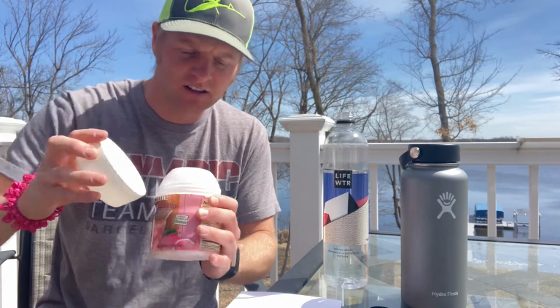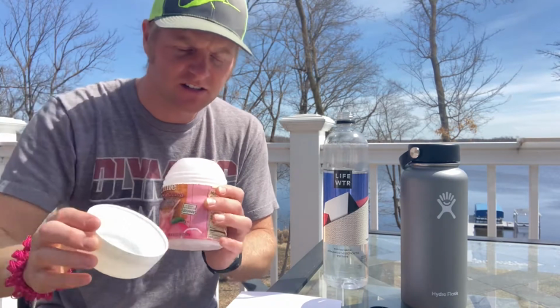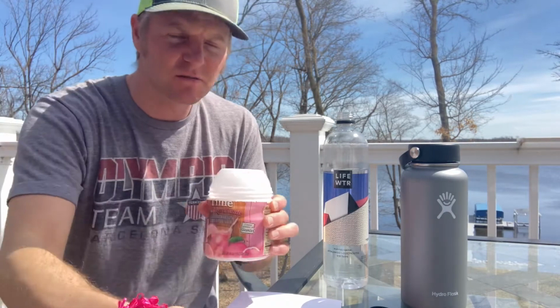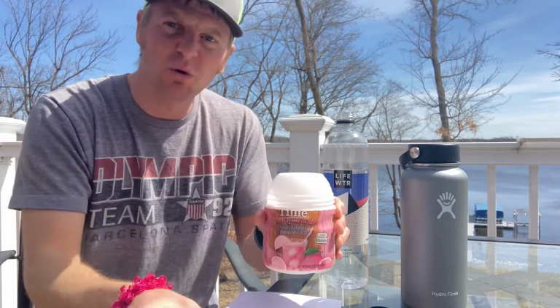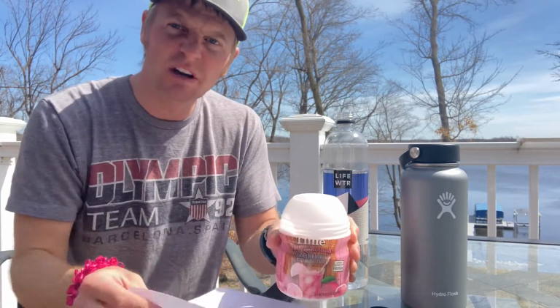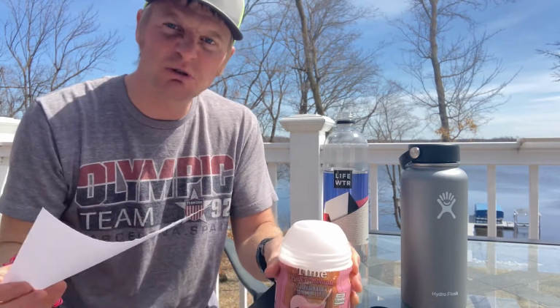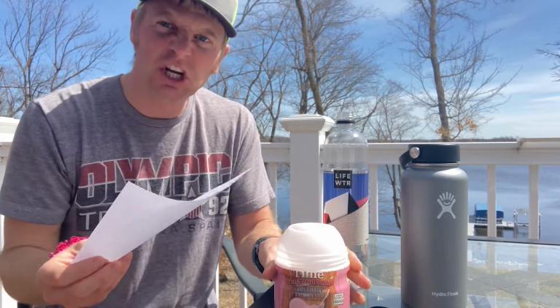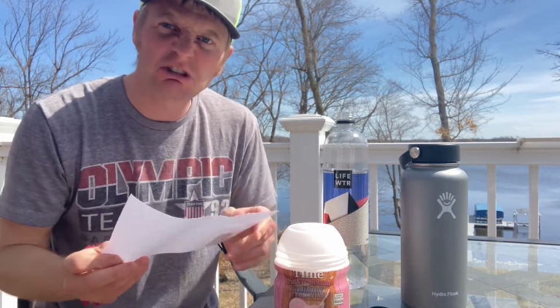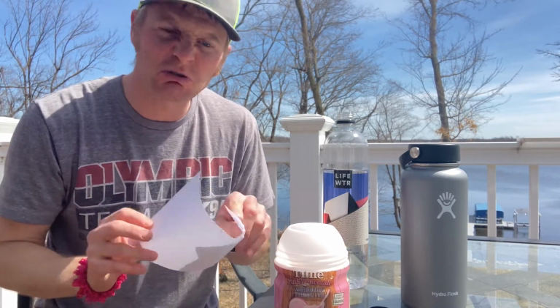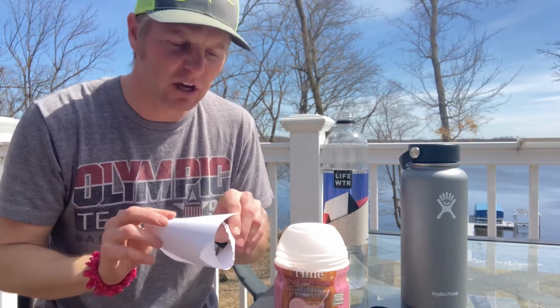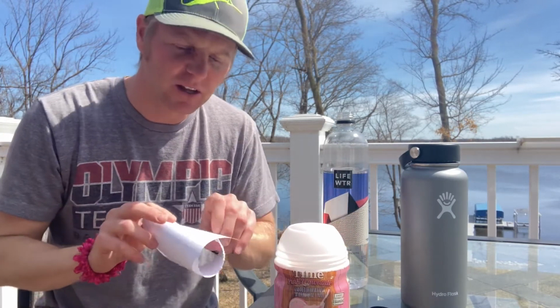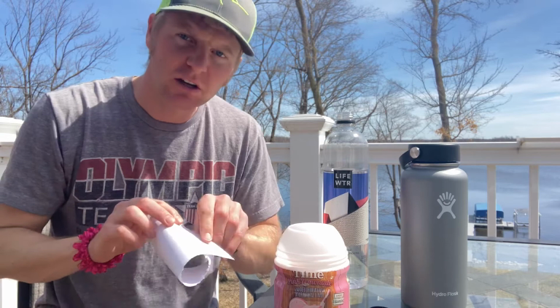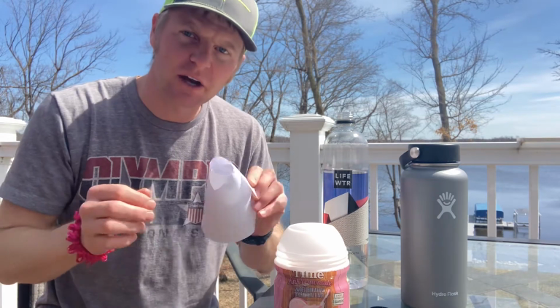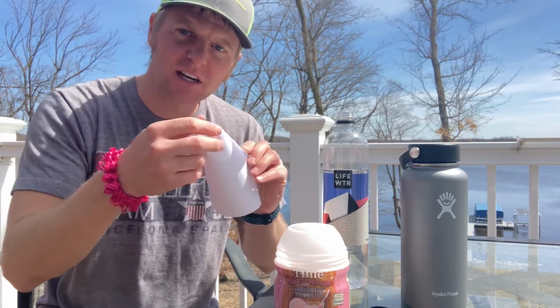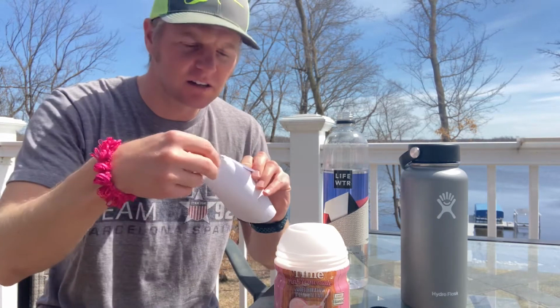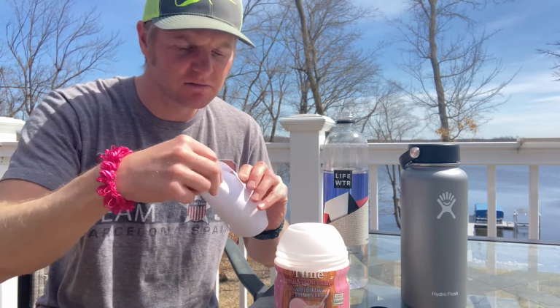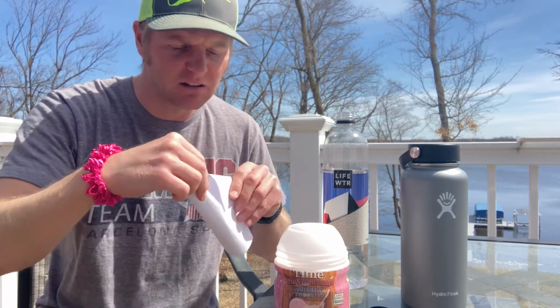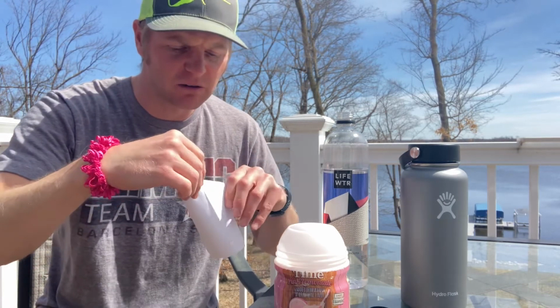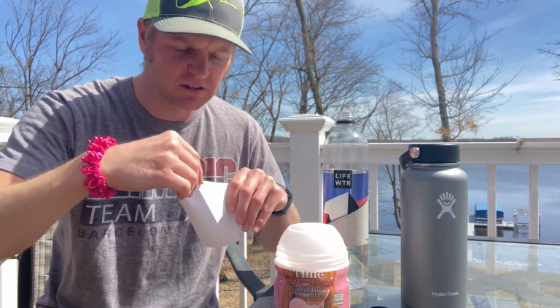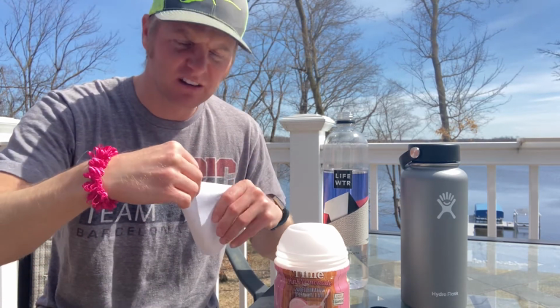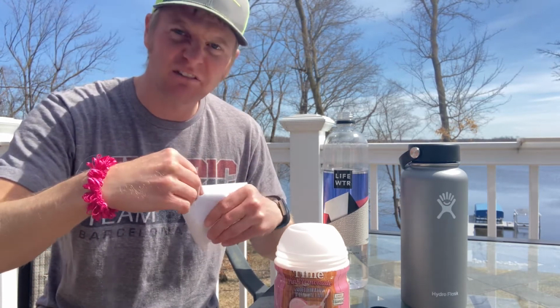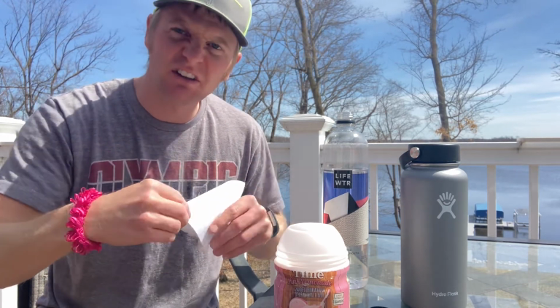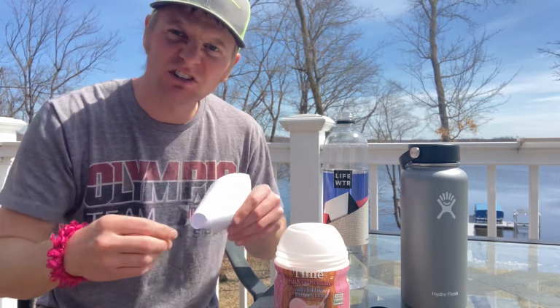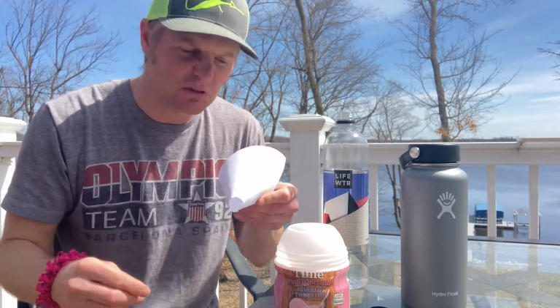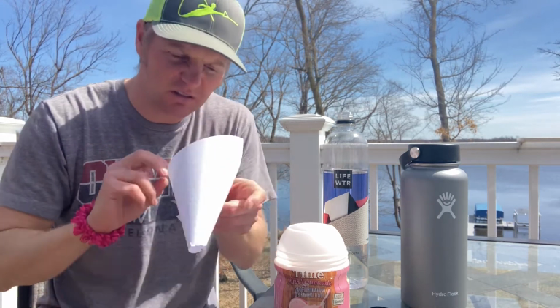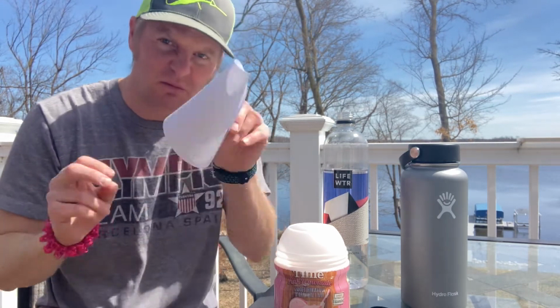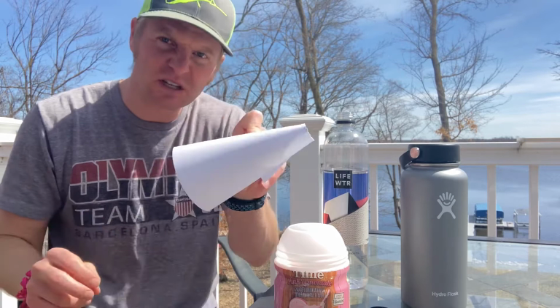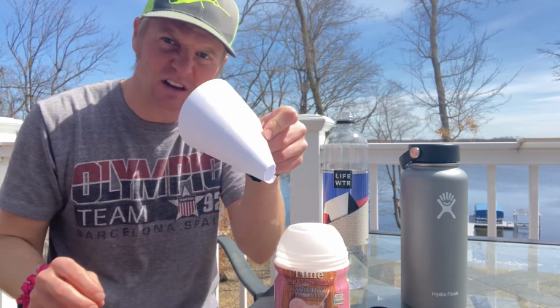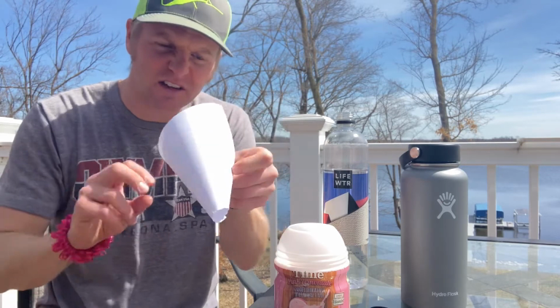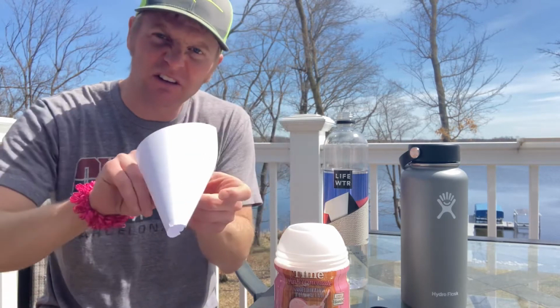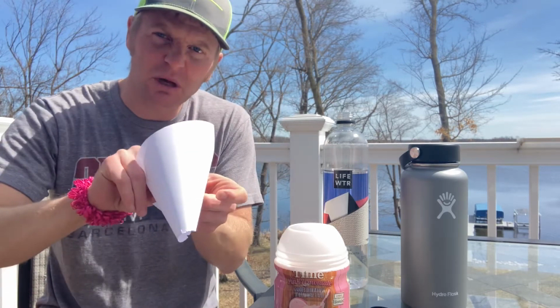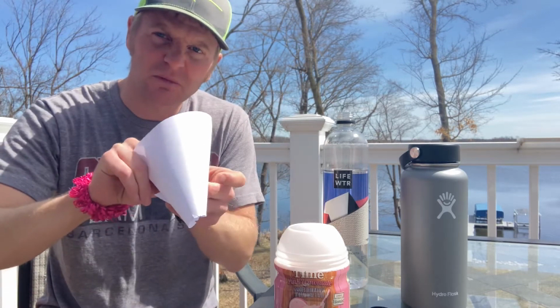That stuff's old but not too chunky, so it should be okay. I'm going to go ahead and make a nice little funnel-ish type thing — kind of looks like a funnel, but yeah.